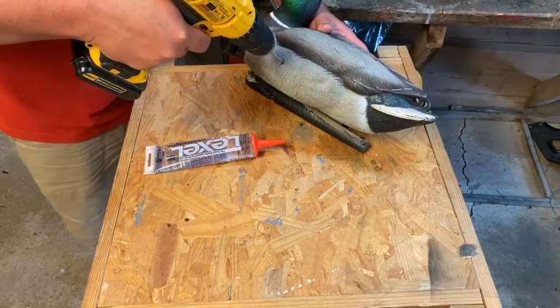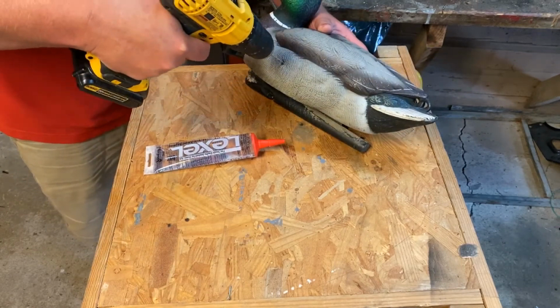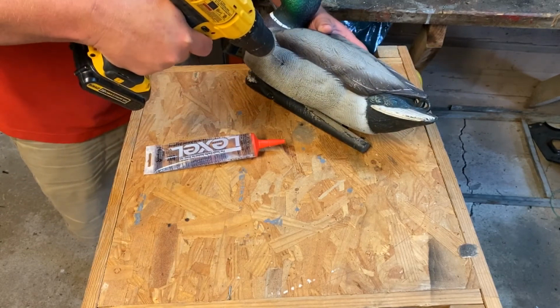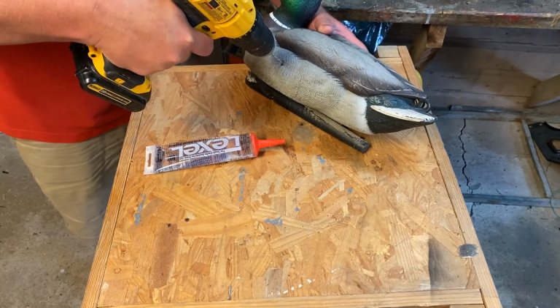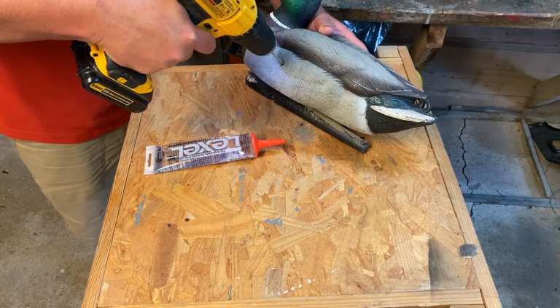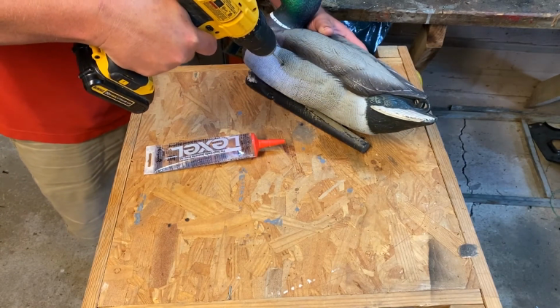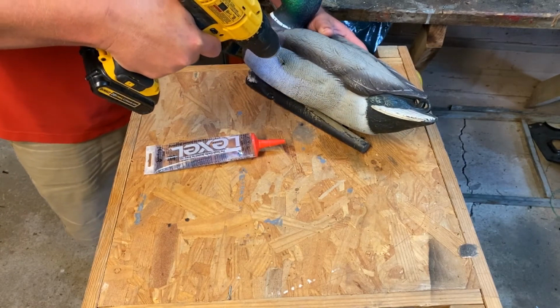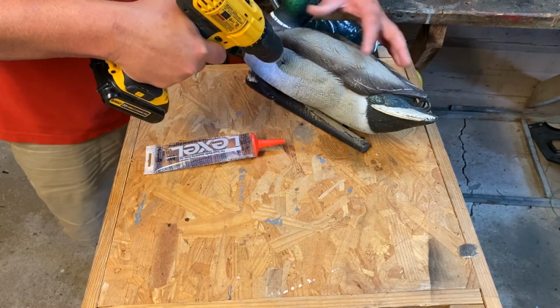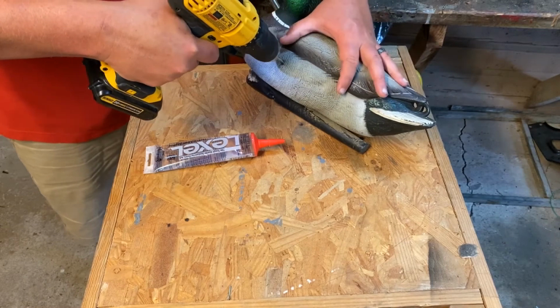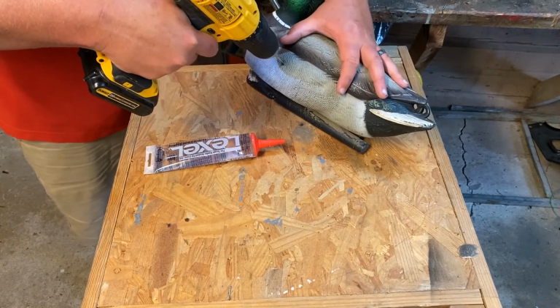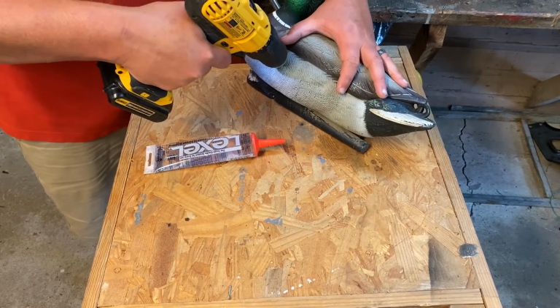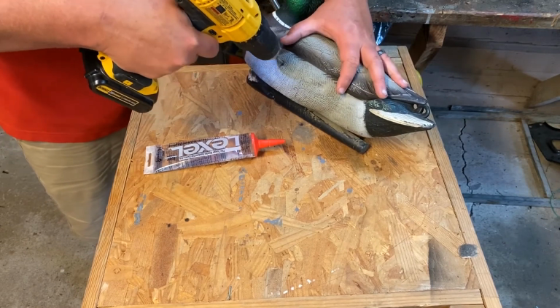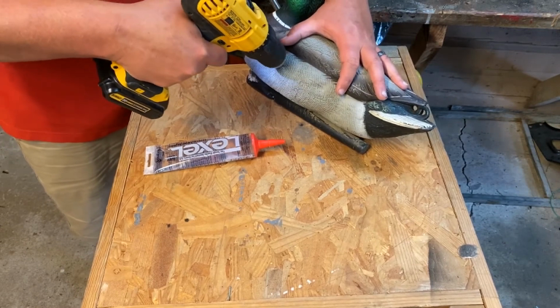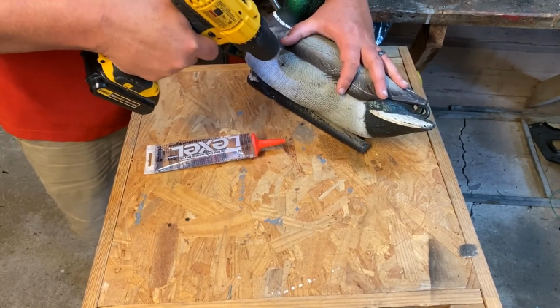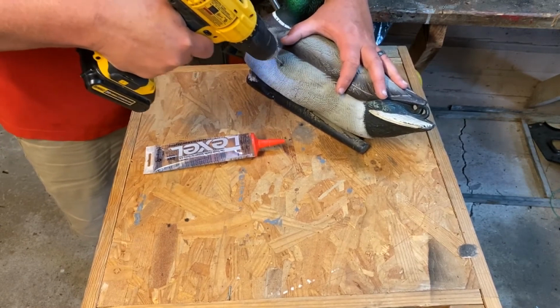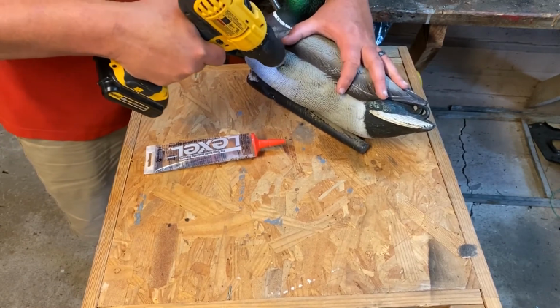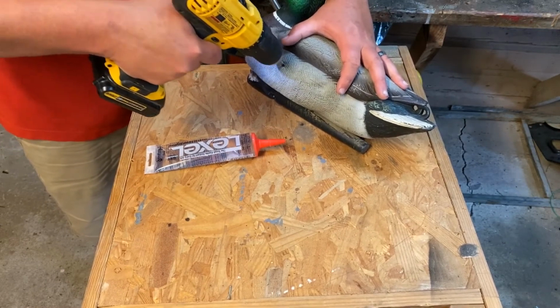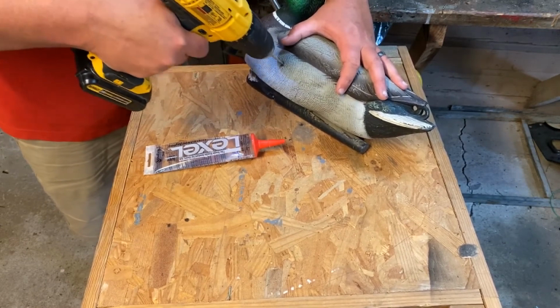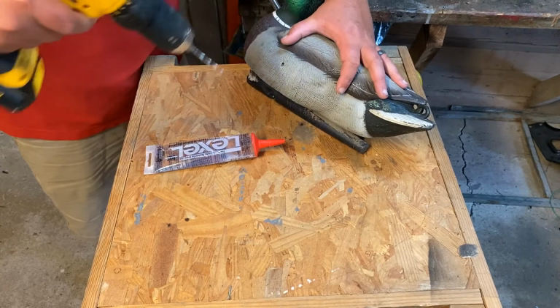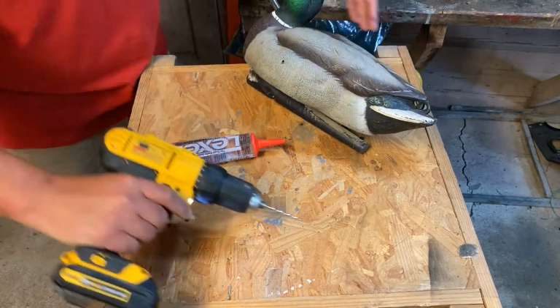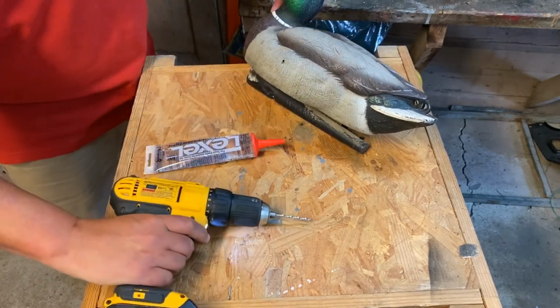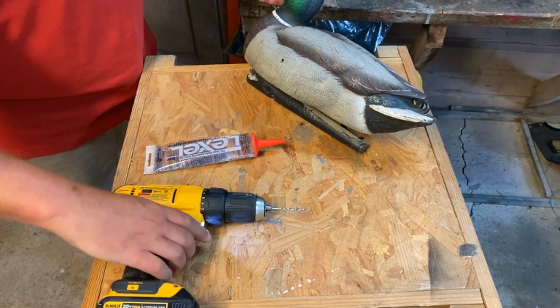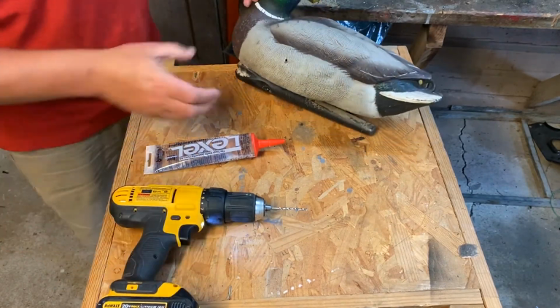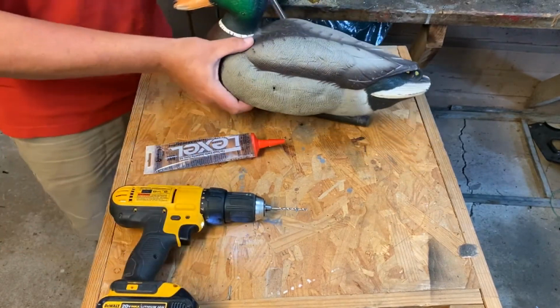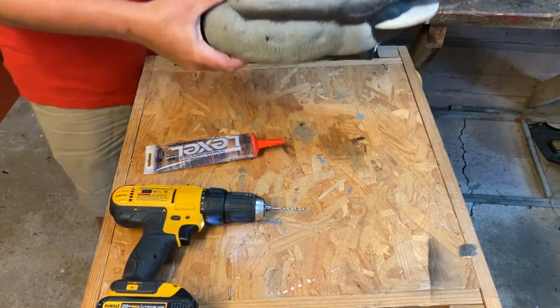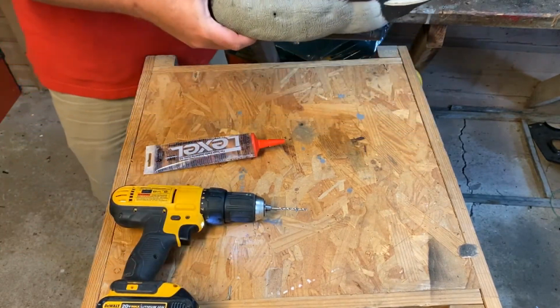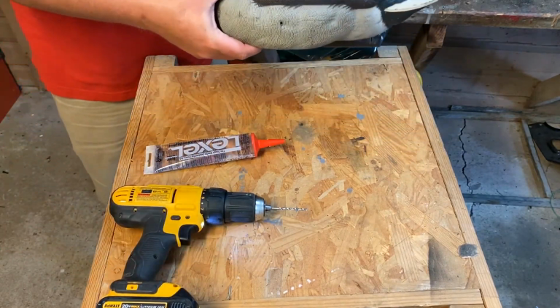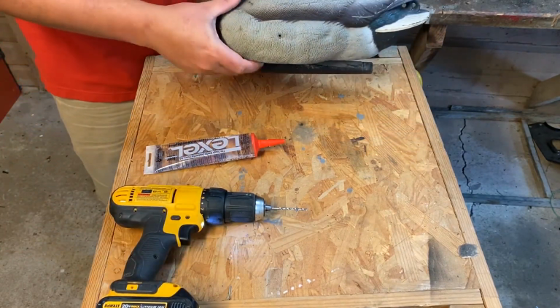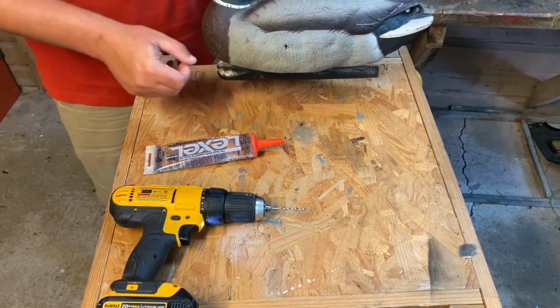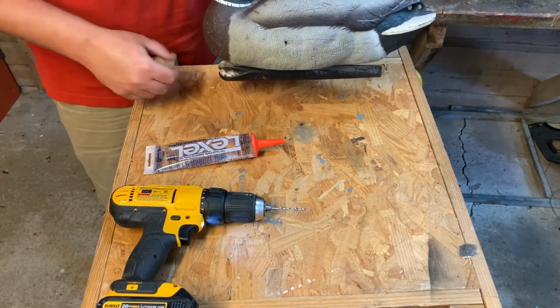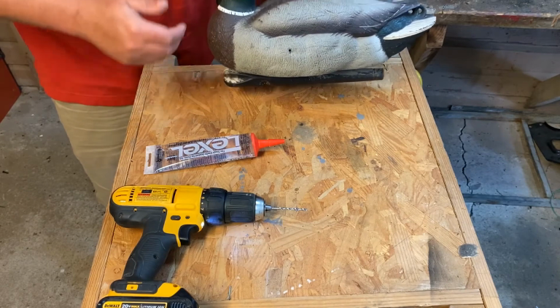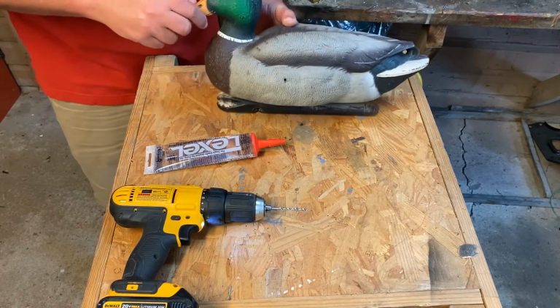But if we were to put the silicone in right now, it might not make a real good patch, so we want to open that hole up — that's what we've got the drill for. Go right on top of that pellet hole and just drill in. Now we've got a nice clean hole there that we can patch.